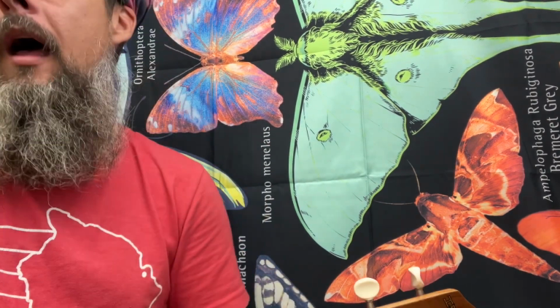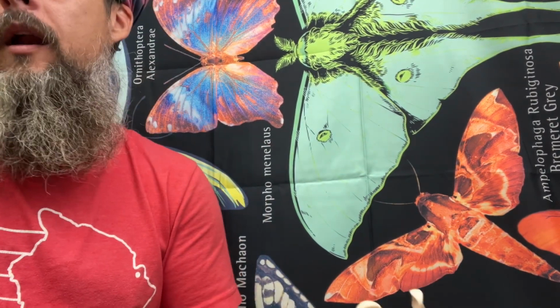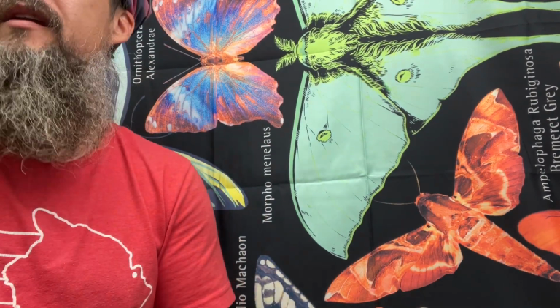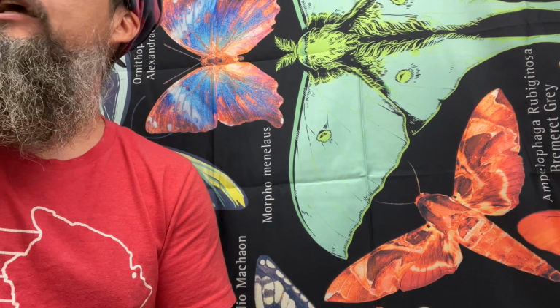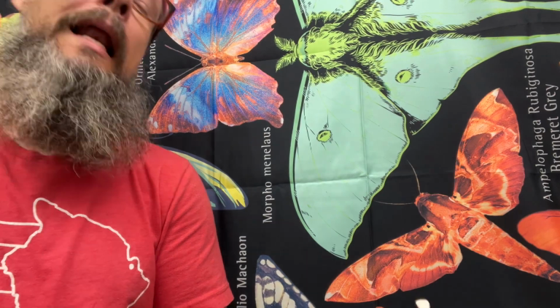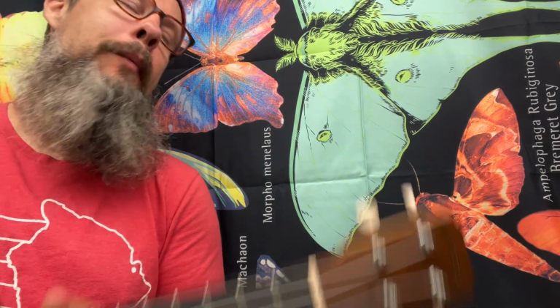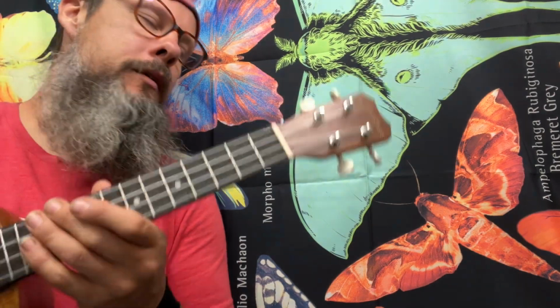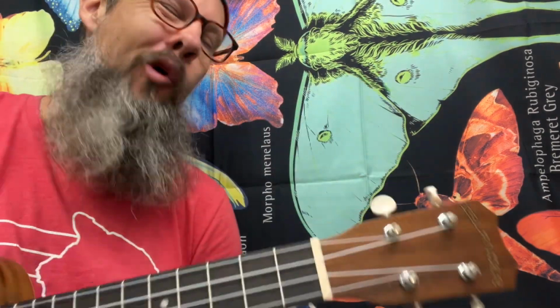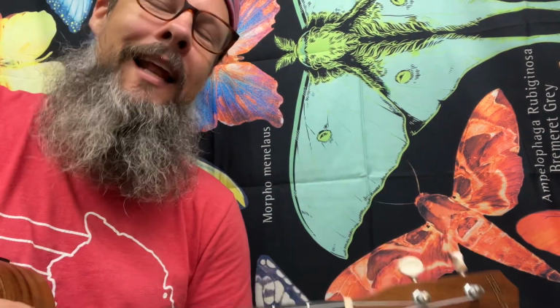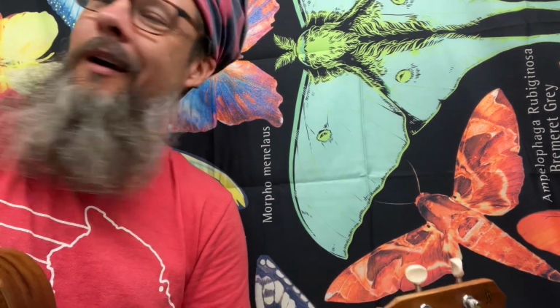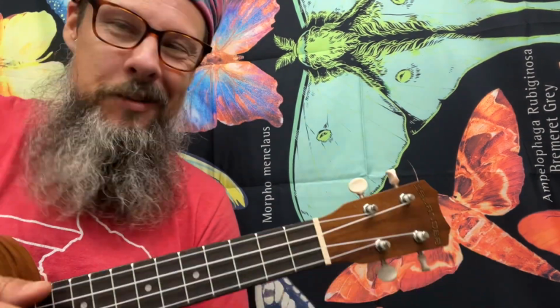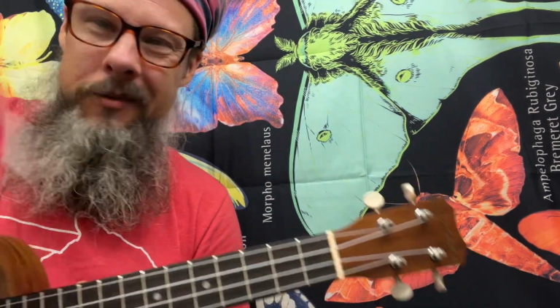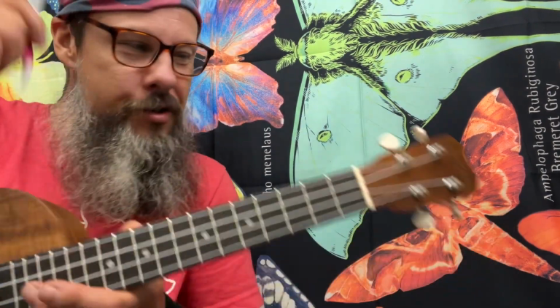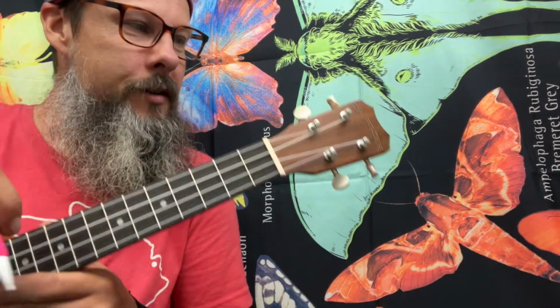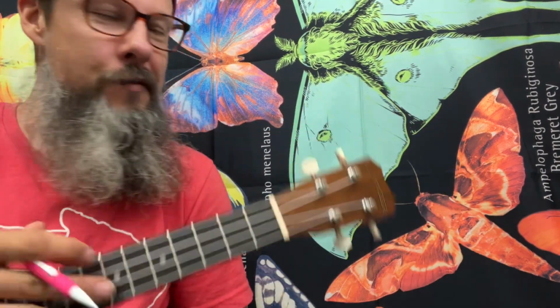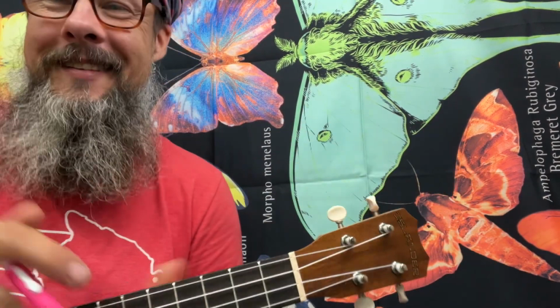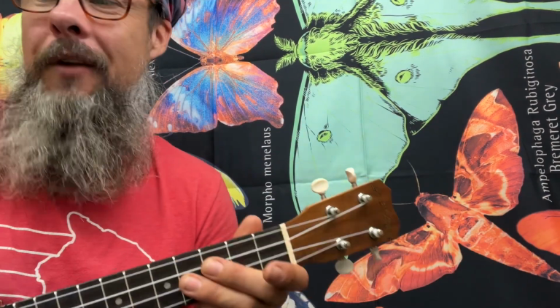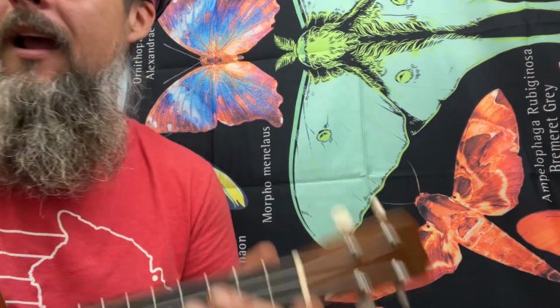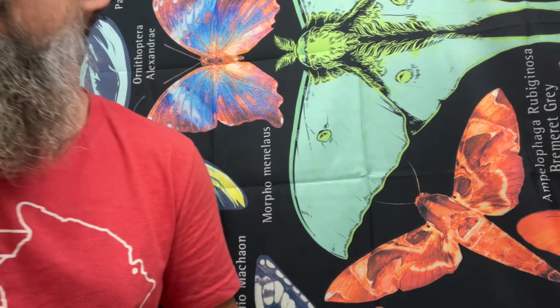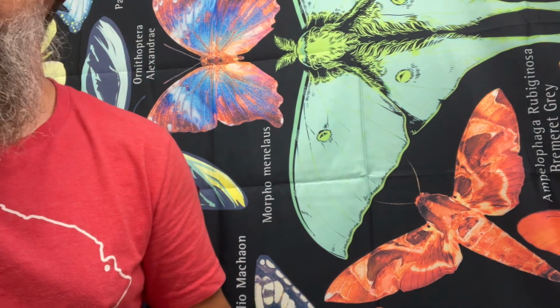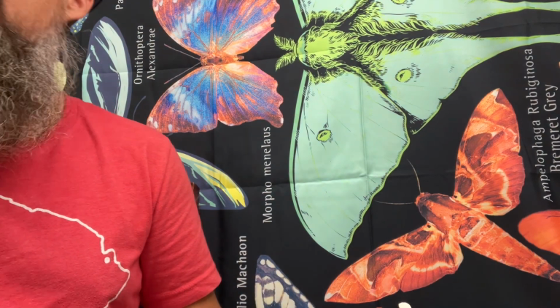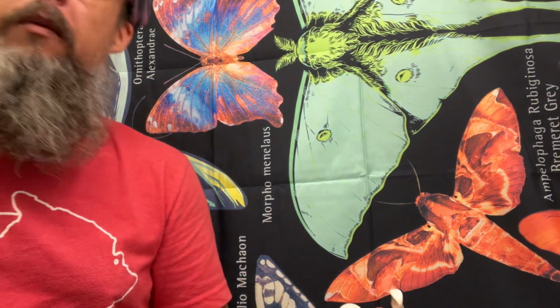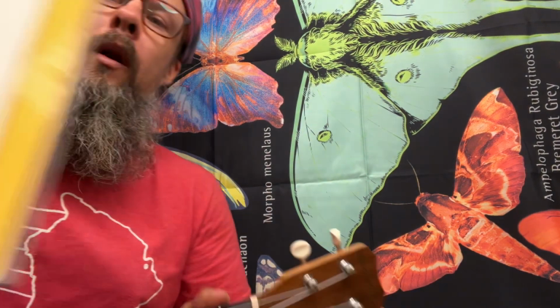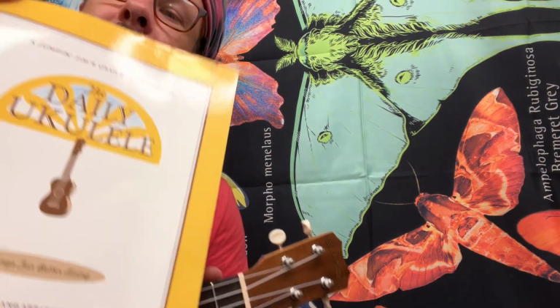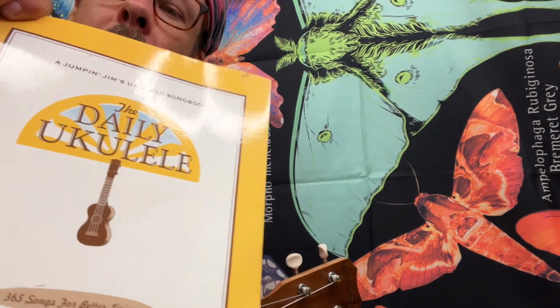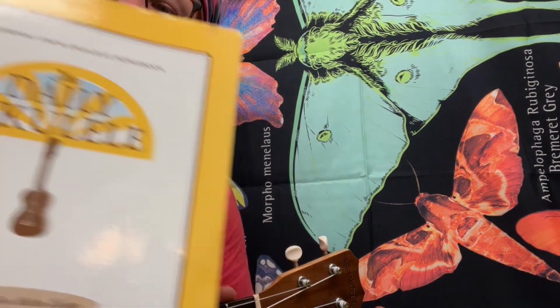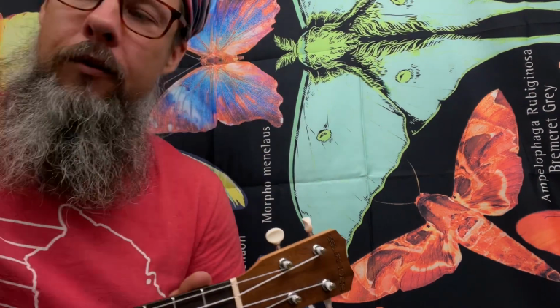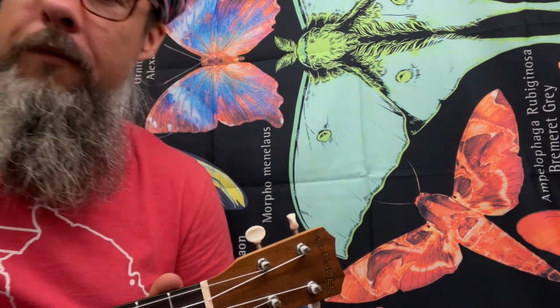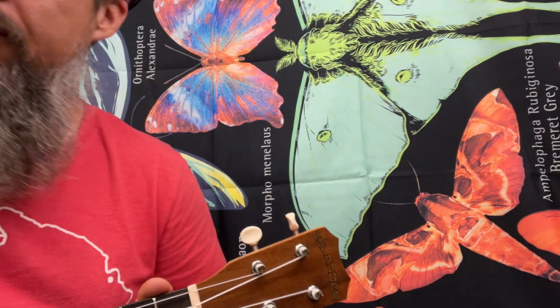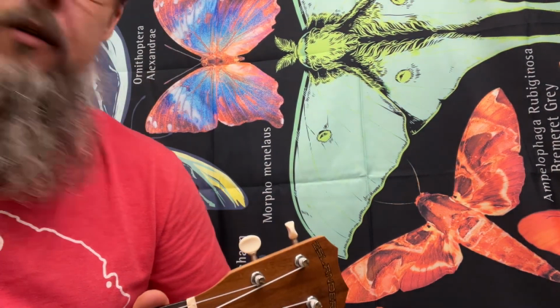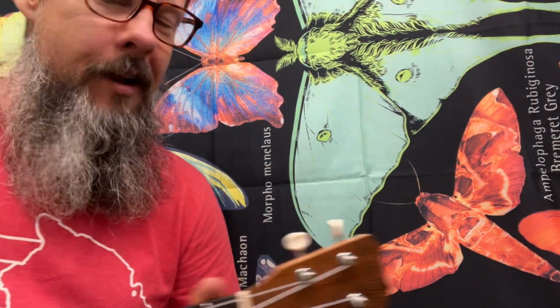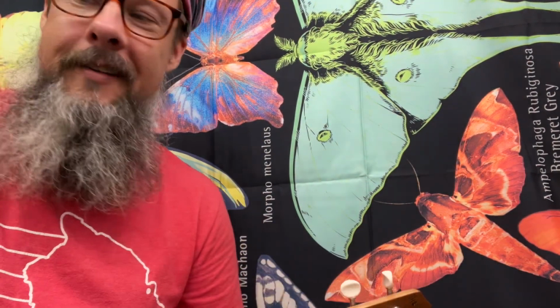I'm working out of the Daily Ukulele book — it's a big old yellow book. I'm not sponsored, I just enjoy teaching from it to sight read. If you get a chance, maybe pick one up yourself and do yourself a favor and start sight reading today.